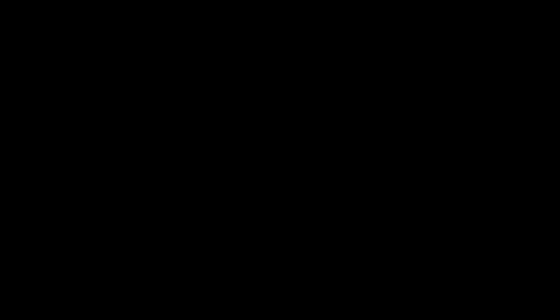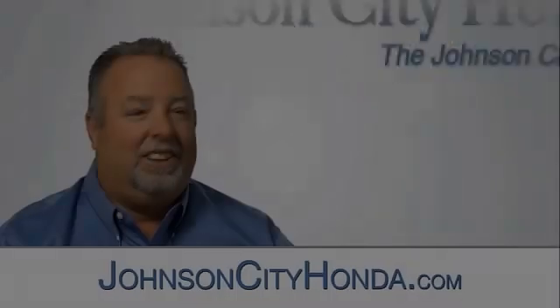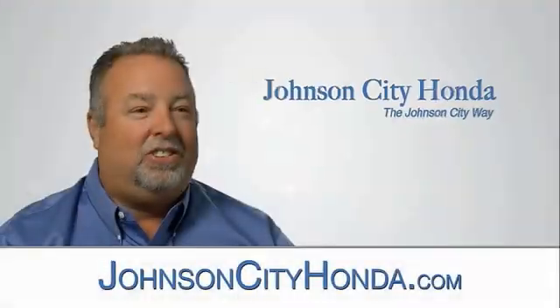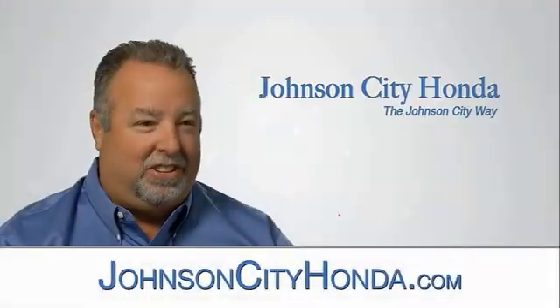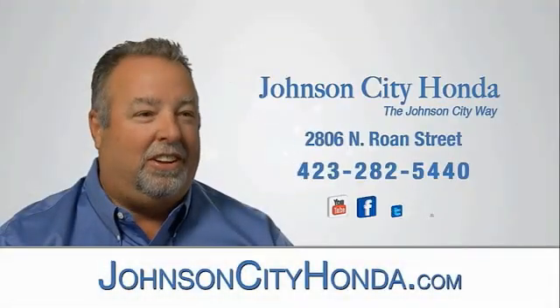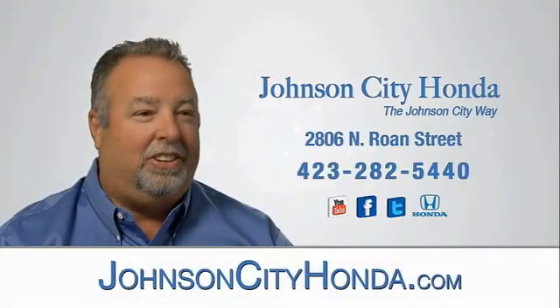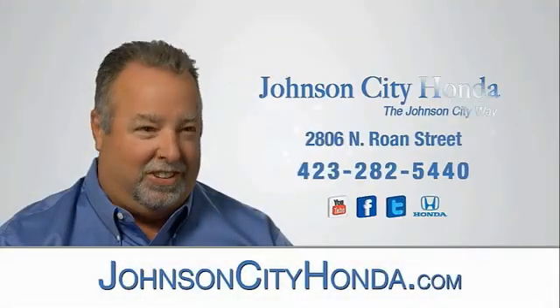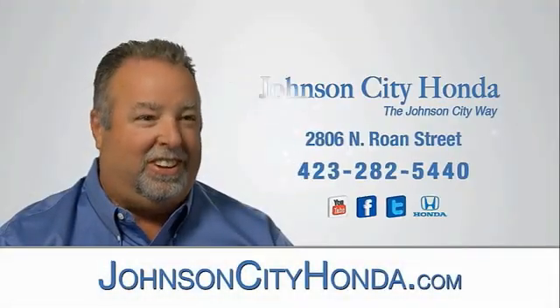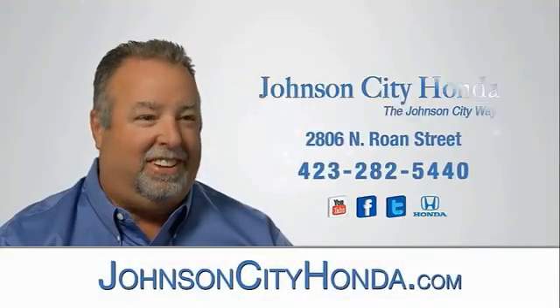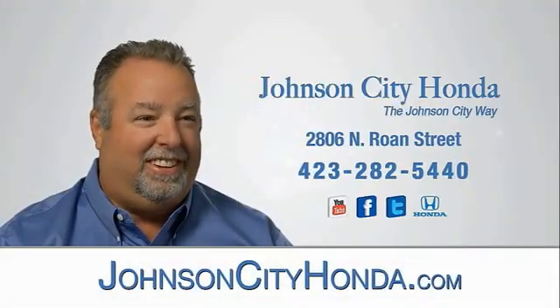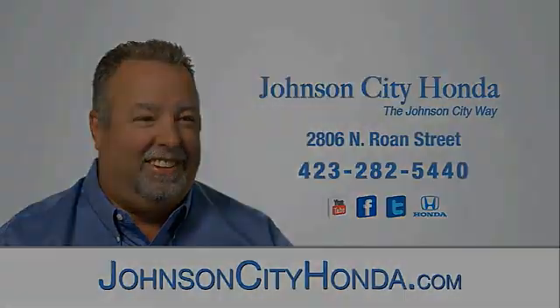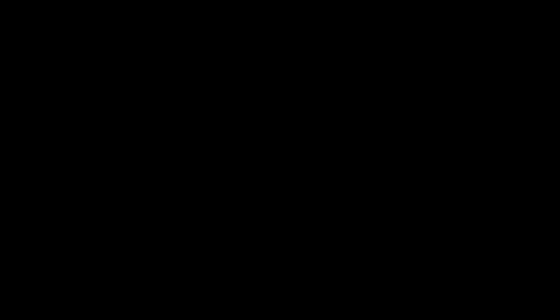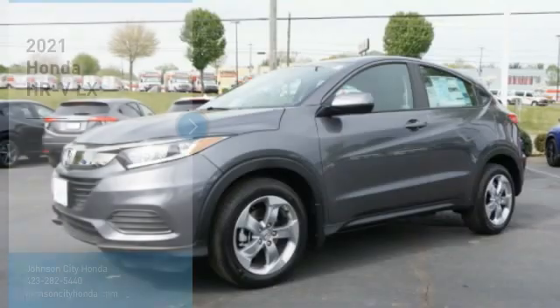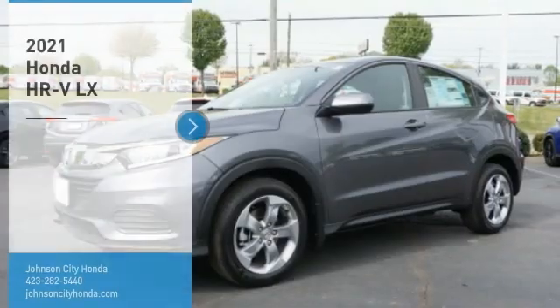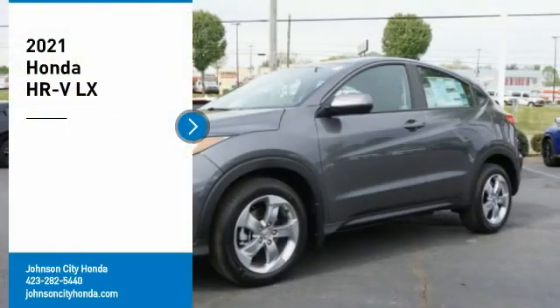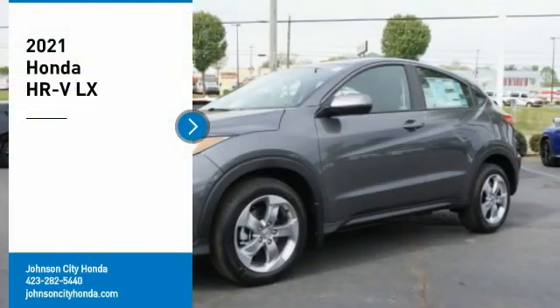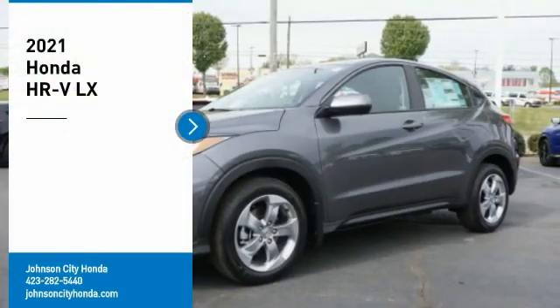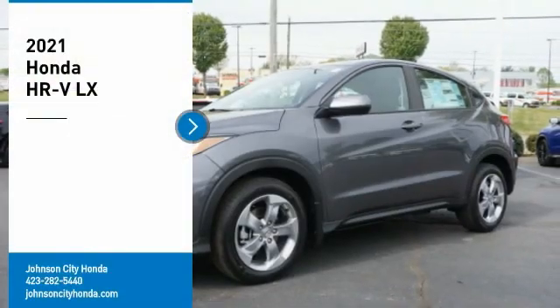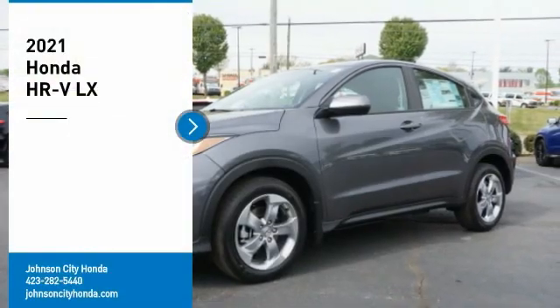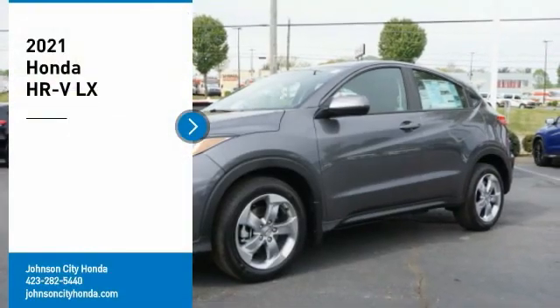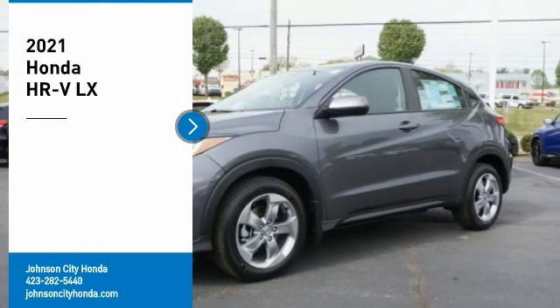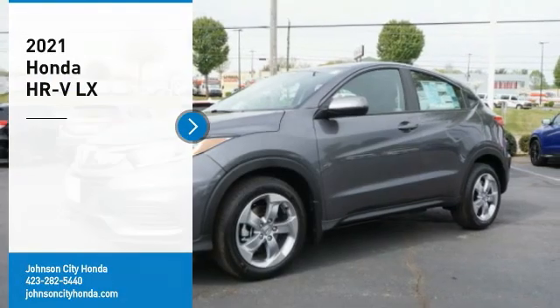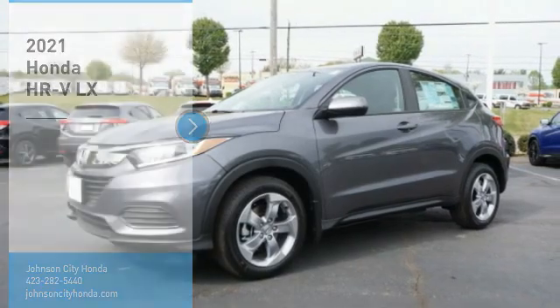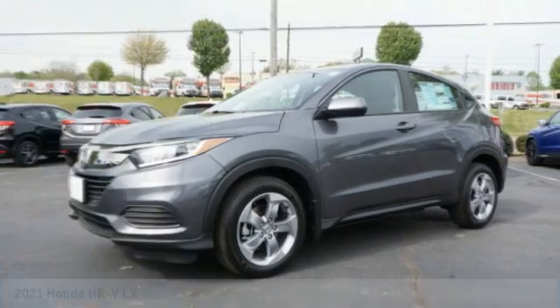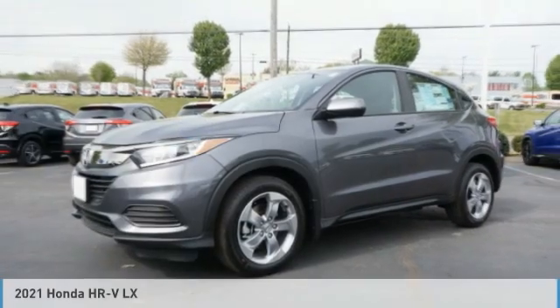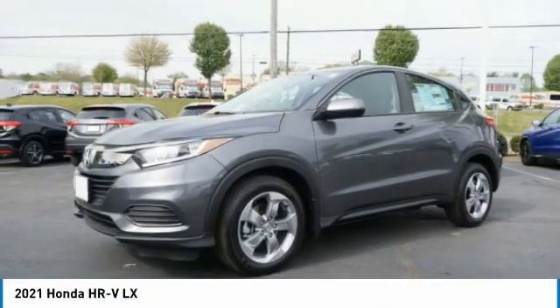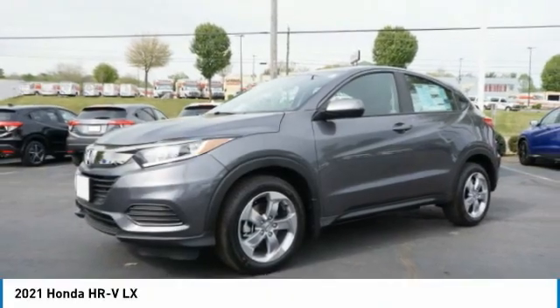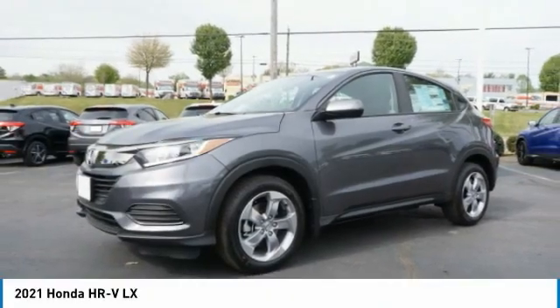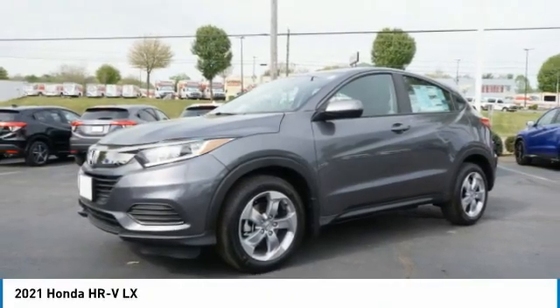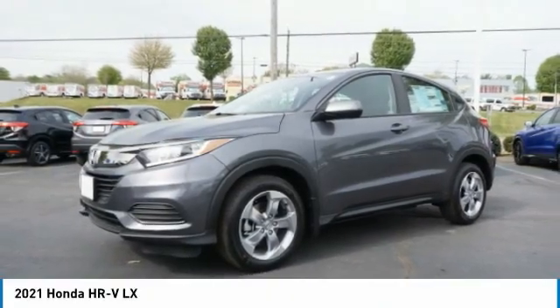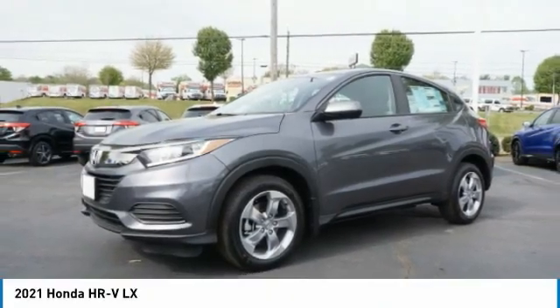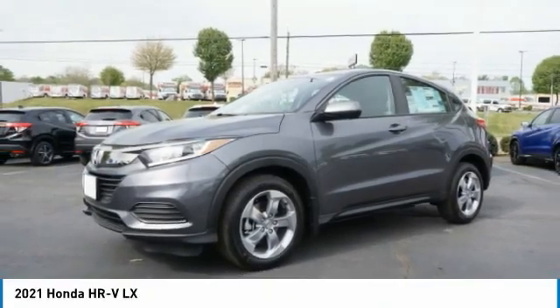Johnson City Honda, Johnson City. Take a ride in the 2021 Honda HR-V.